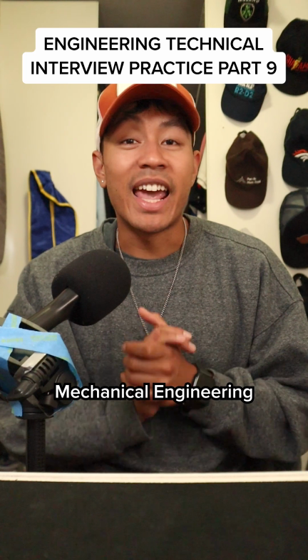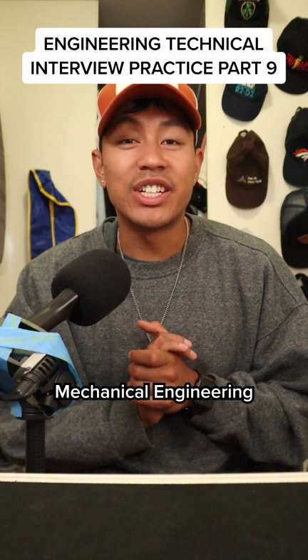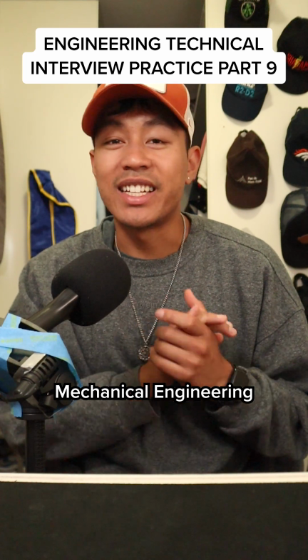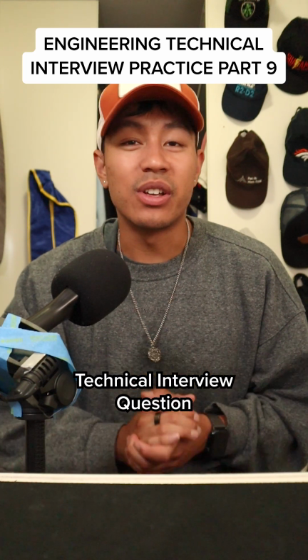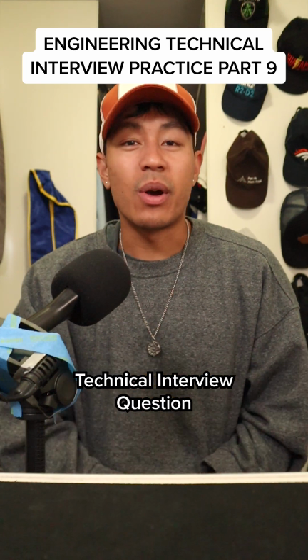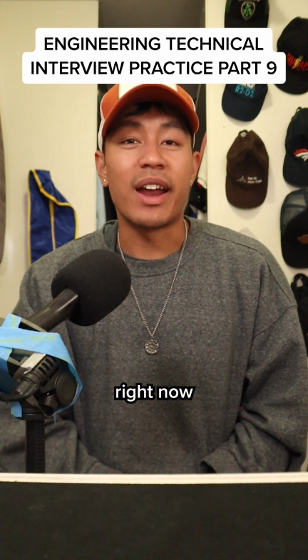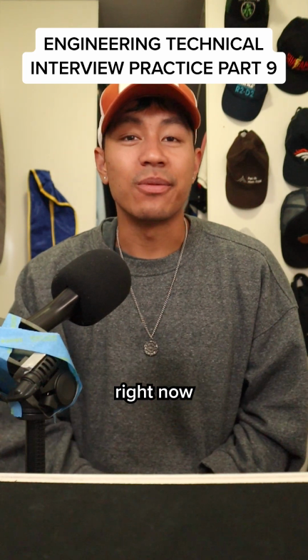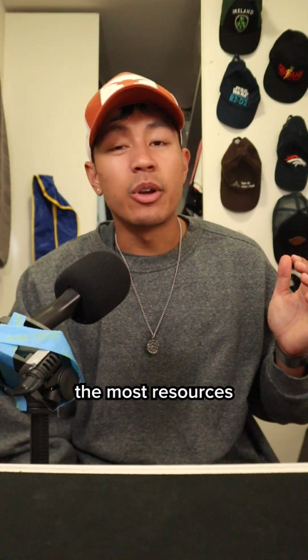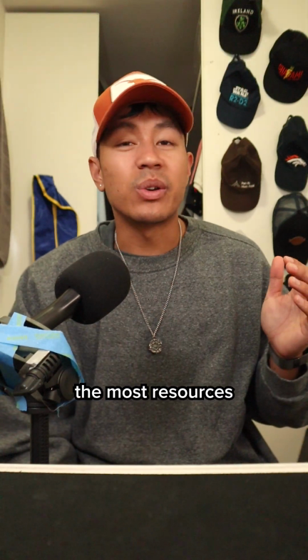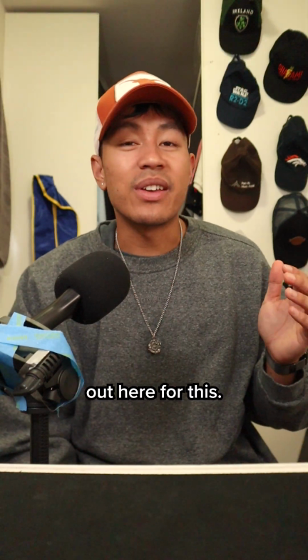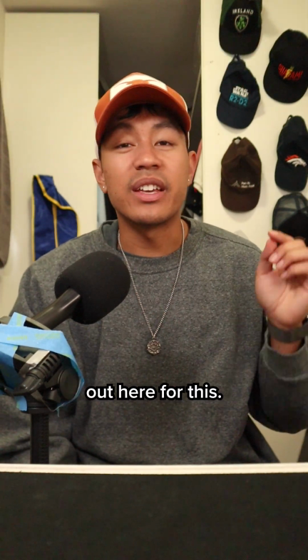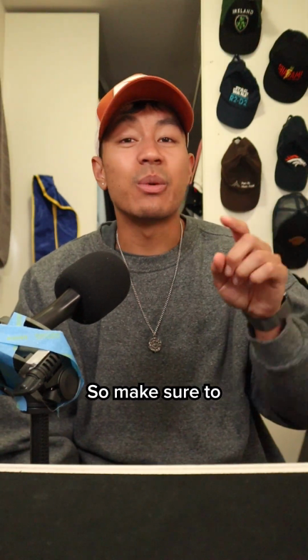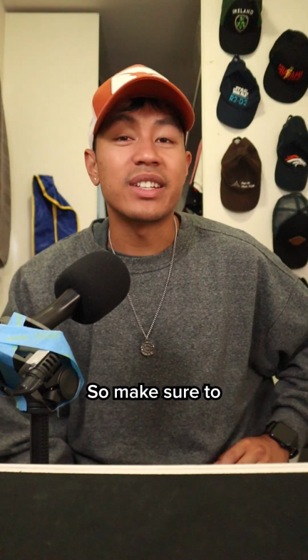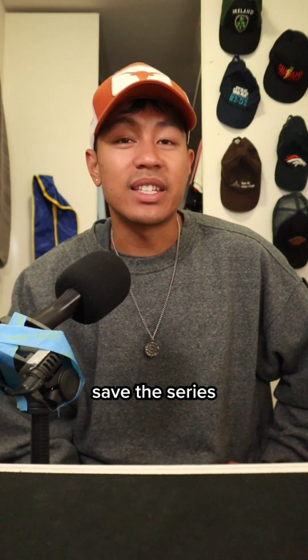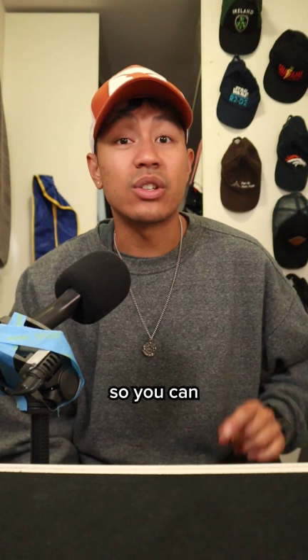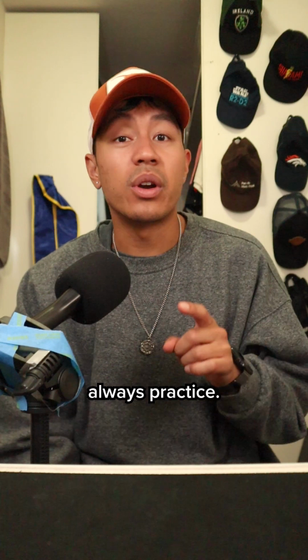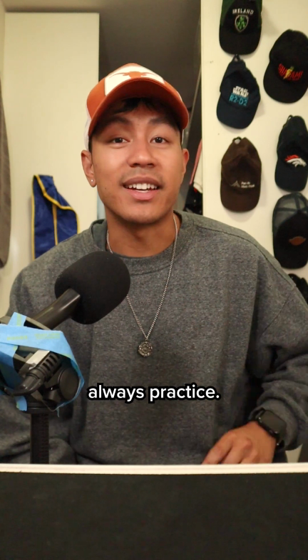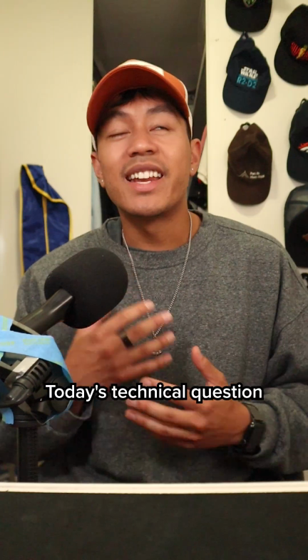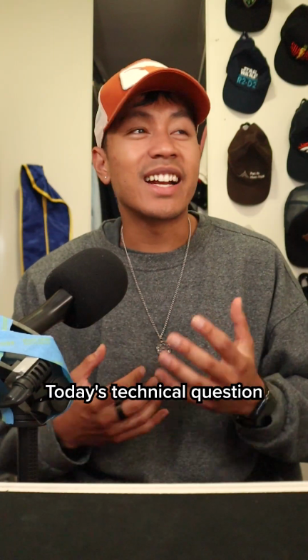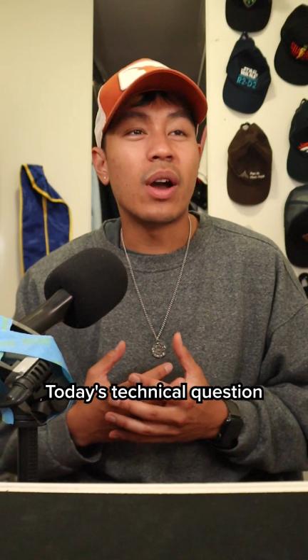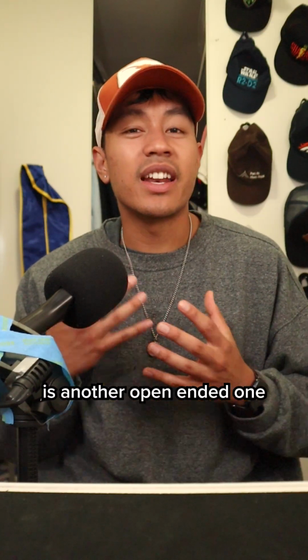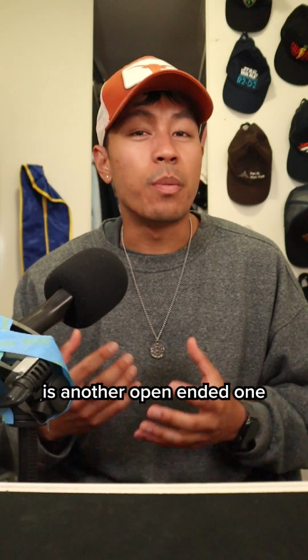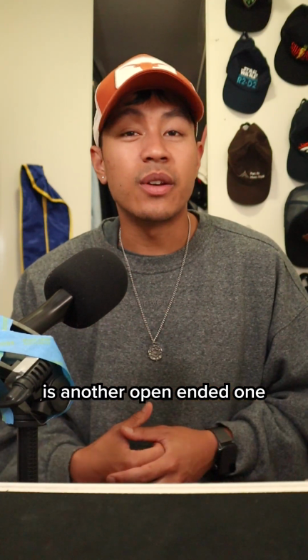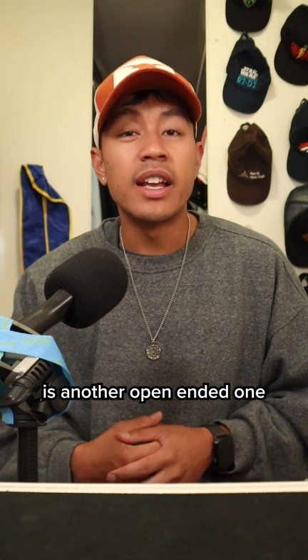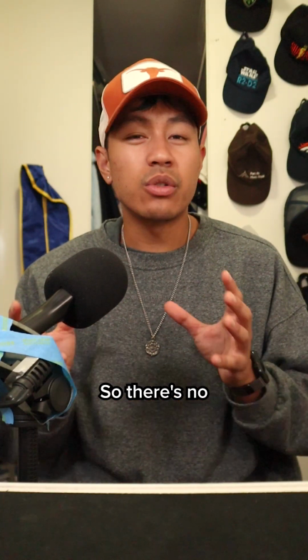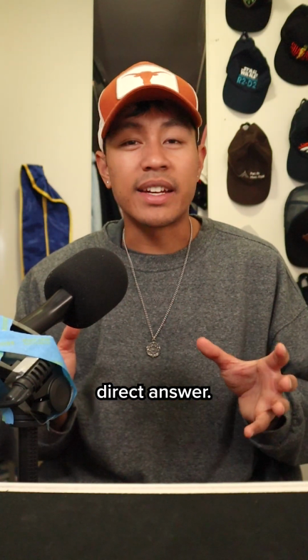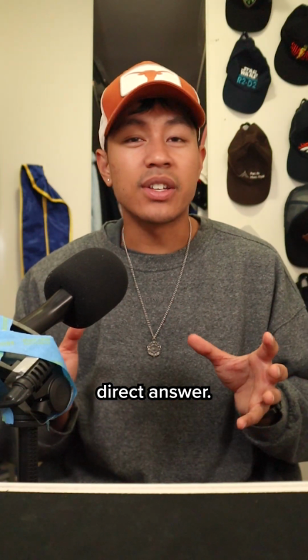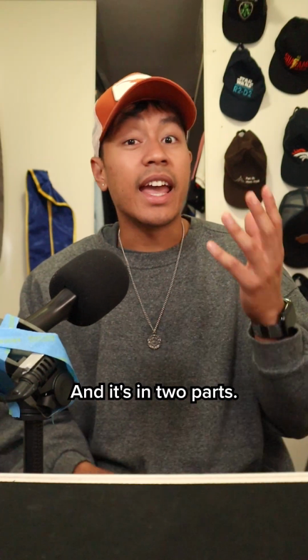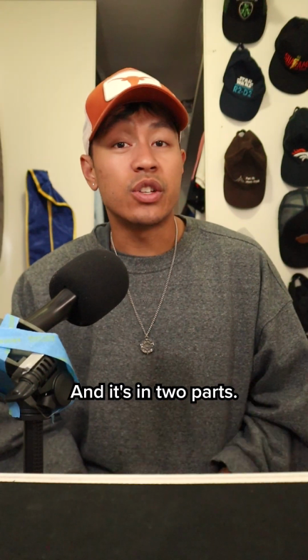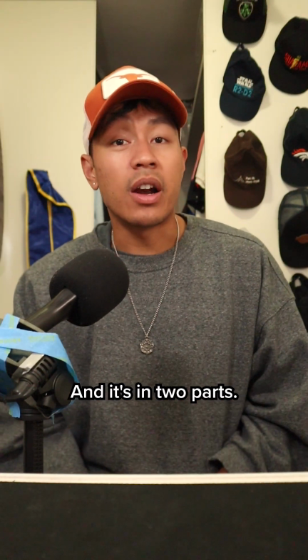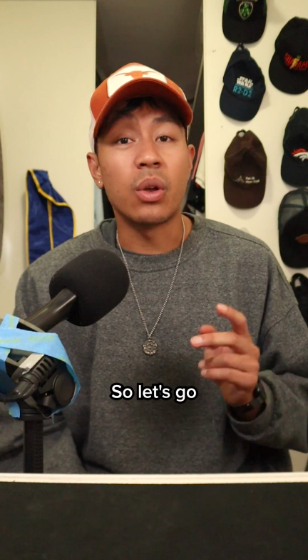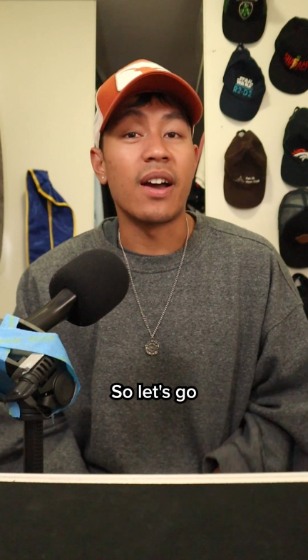Mechanical engineering technical interview question right now. There's not the most resources out here for this, so make sure to save the series so you can always practice. Today's technical question is another open-ended one, so there's no direct answer, and it's in two parts.